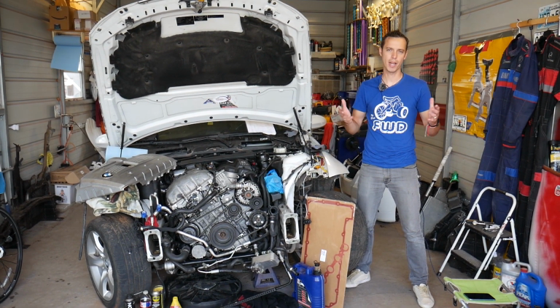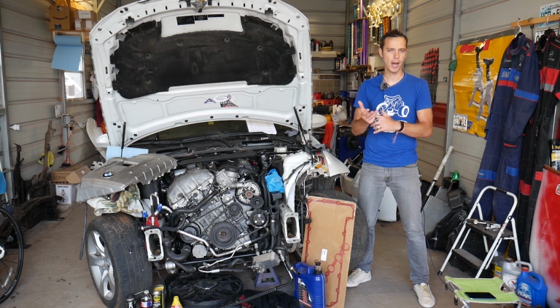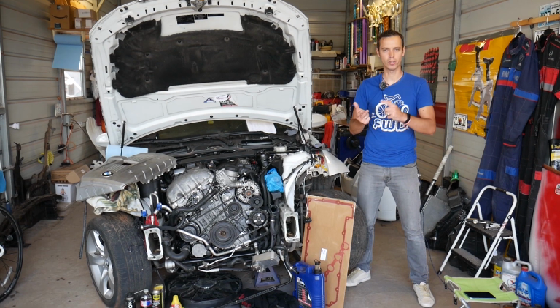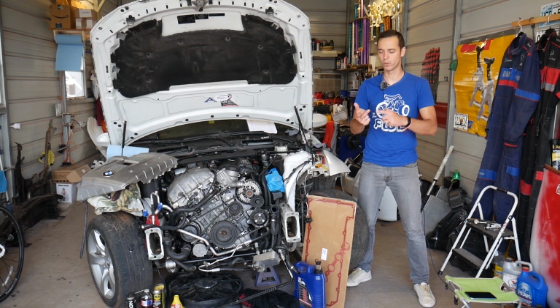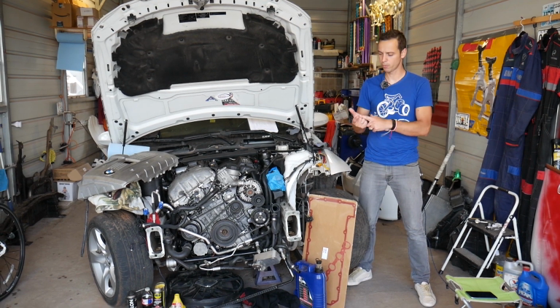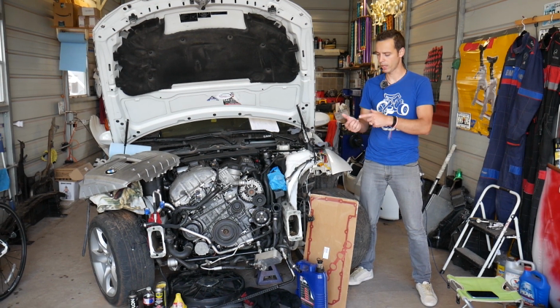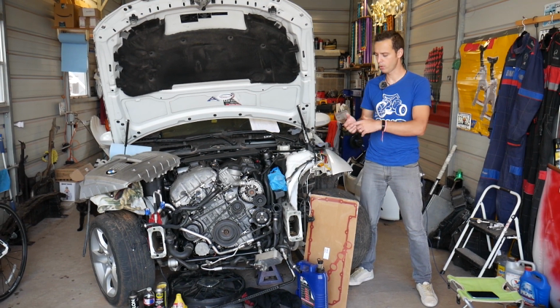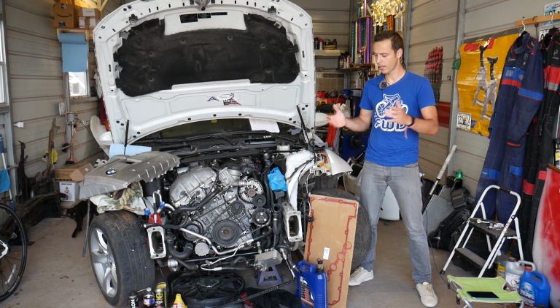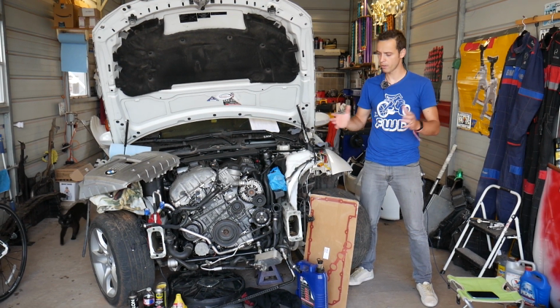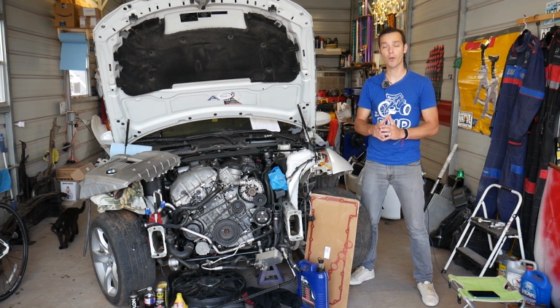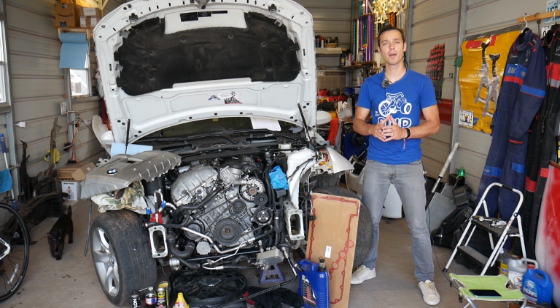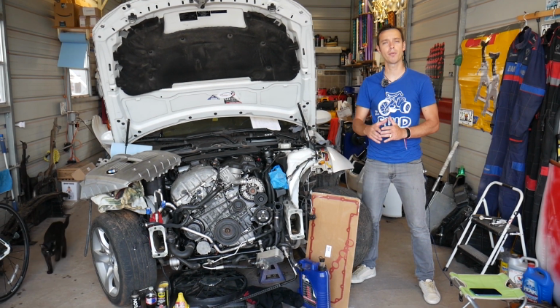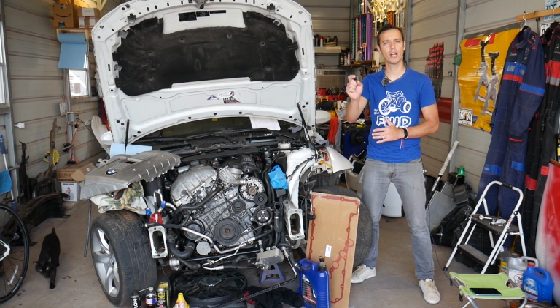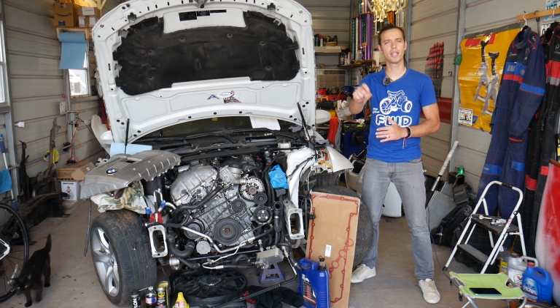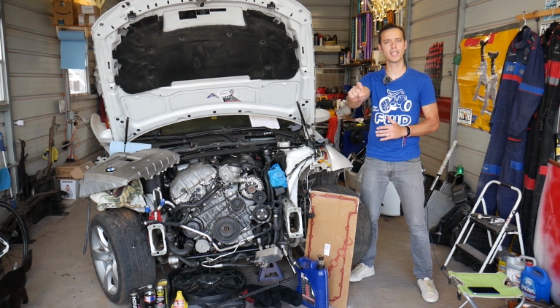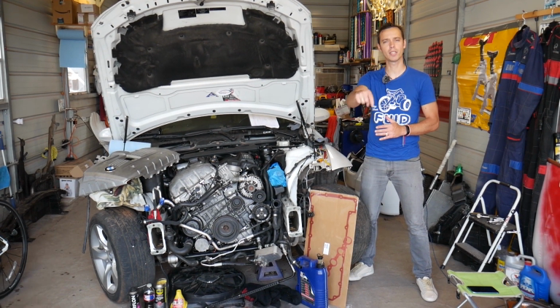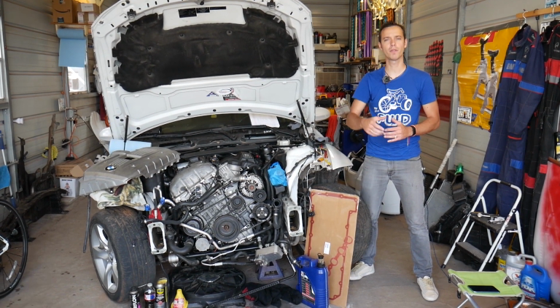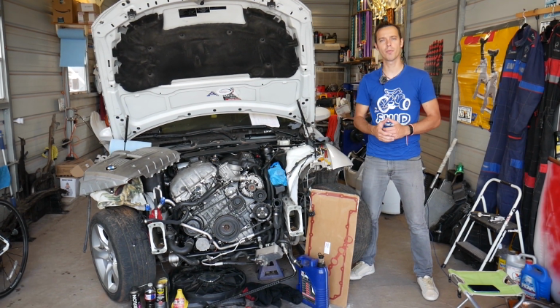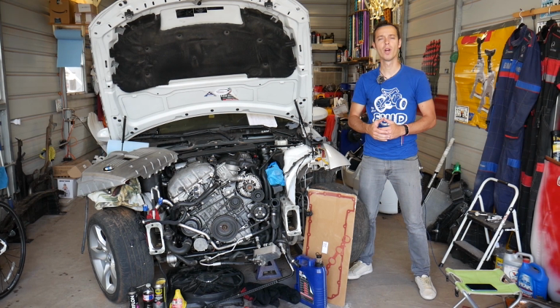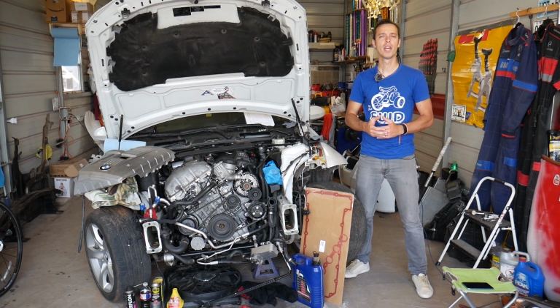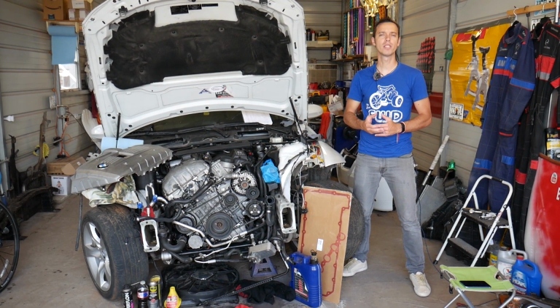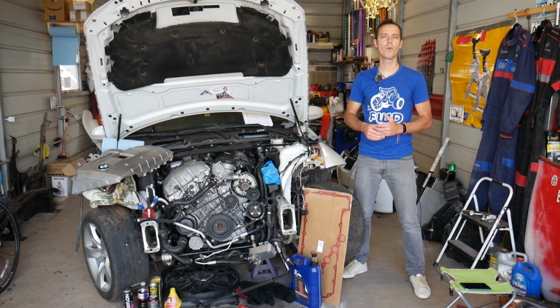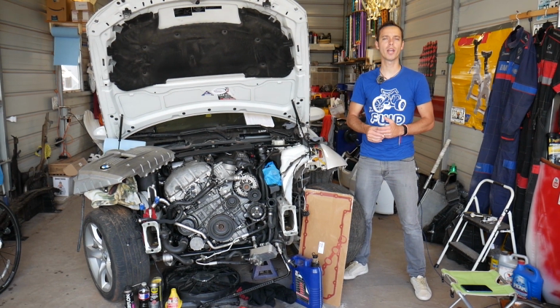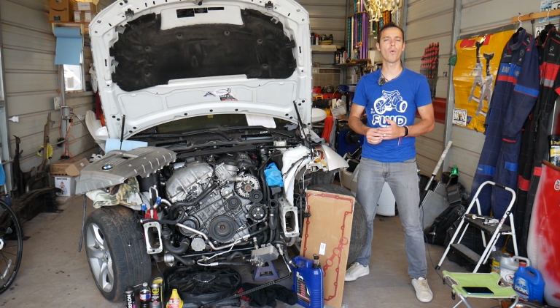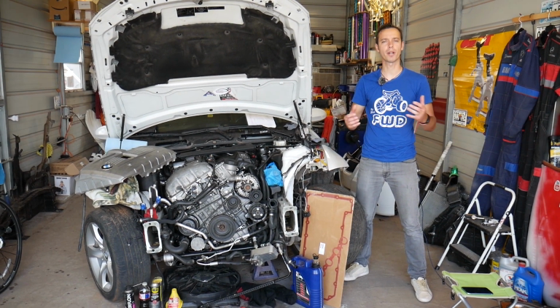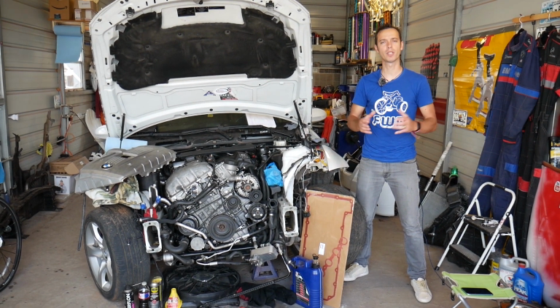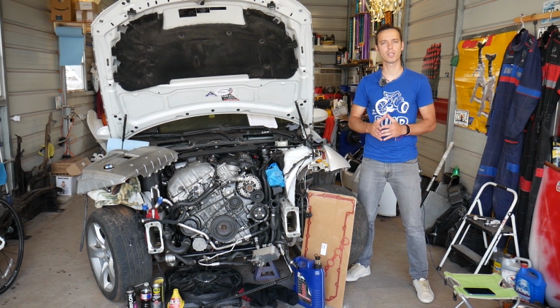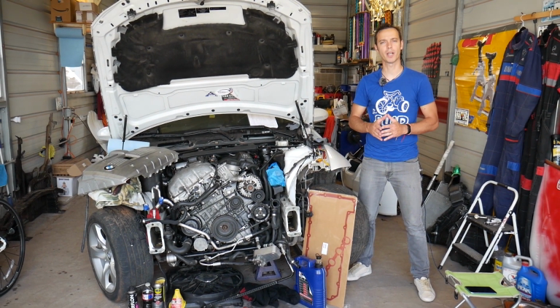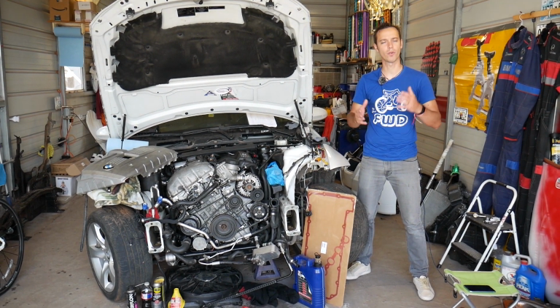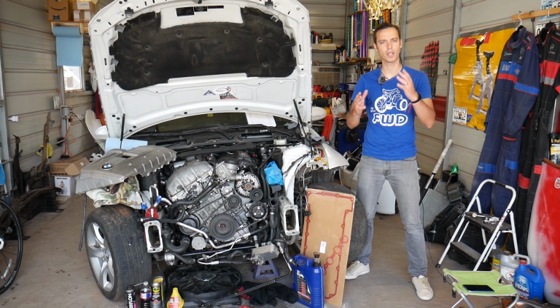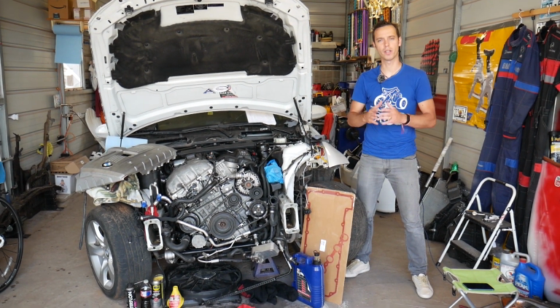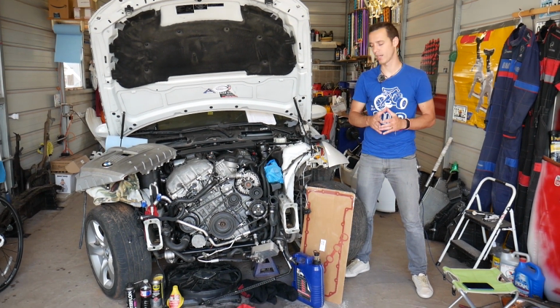Before we start, if you need to buy any parts, tools, thermostat, coolant, or anything for your BMW, check out the links in the description of the video below. You can see where we get all our tools and parts from for a really good price.